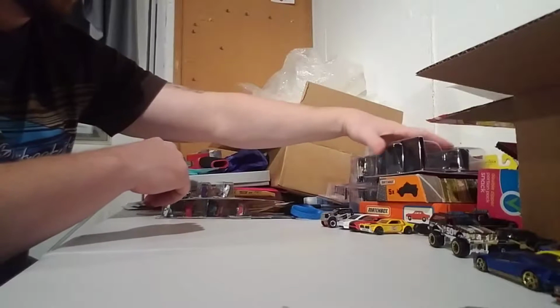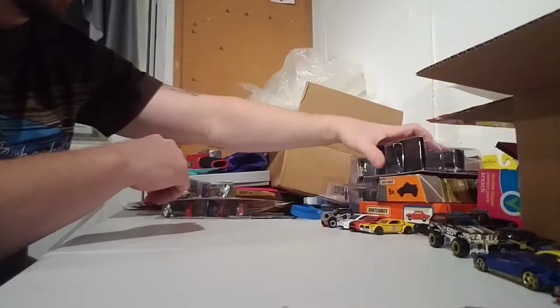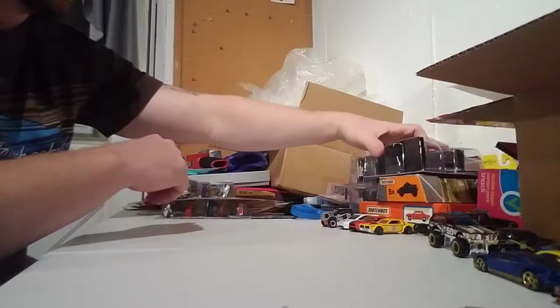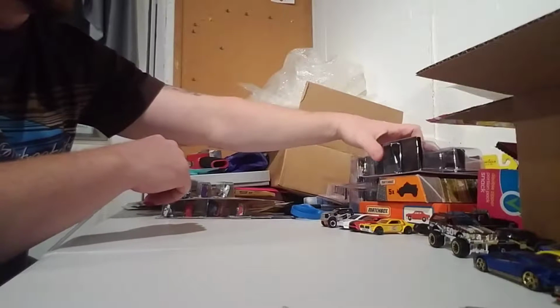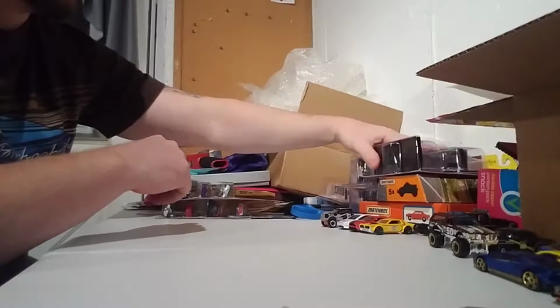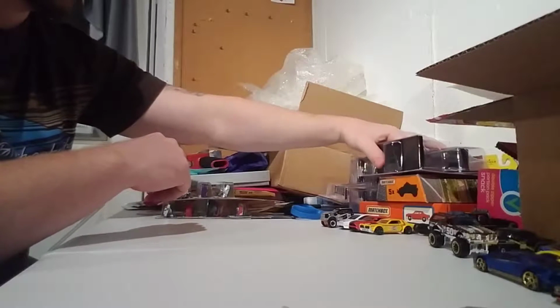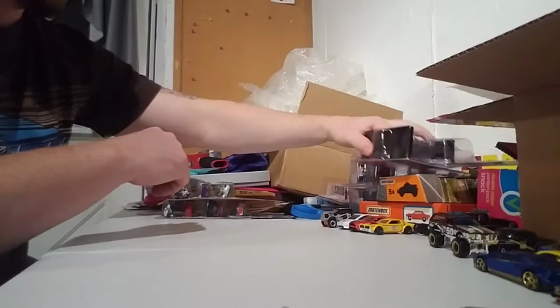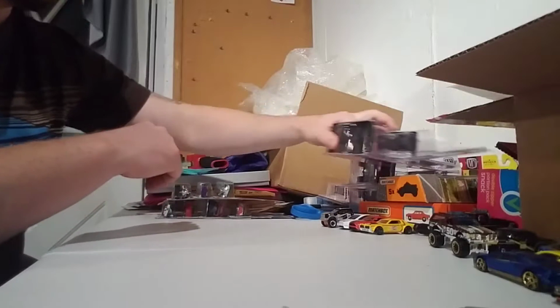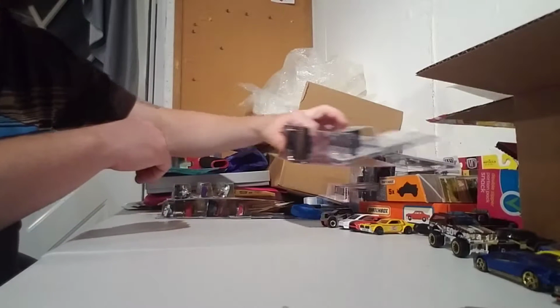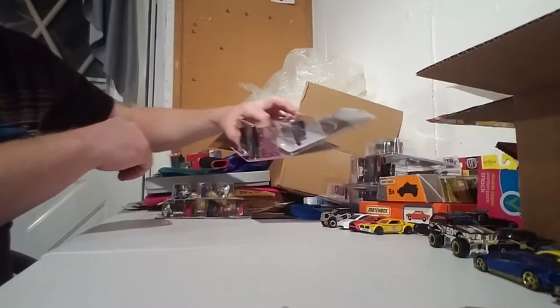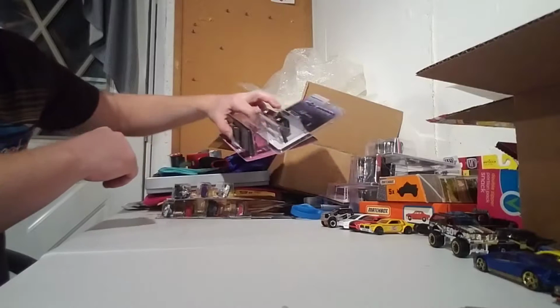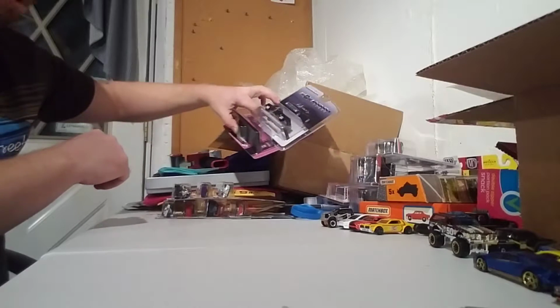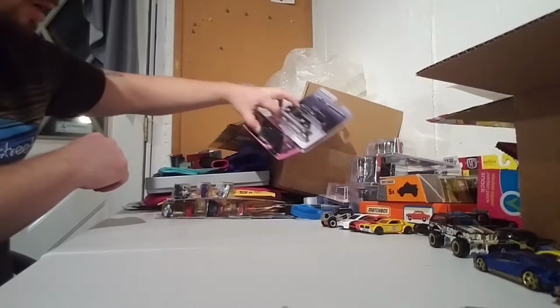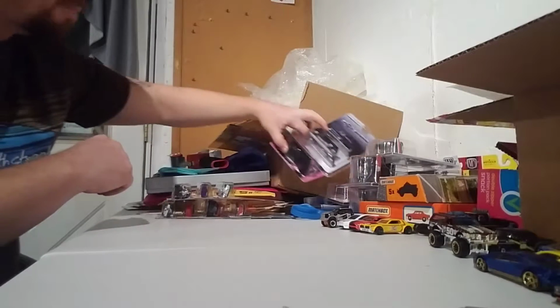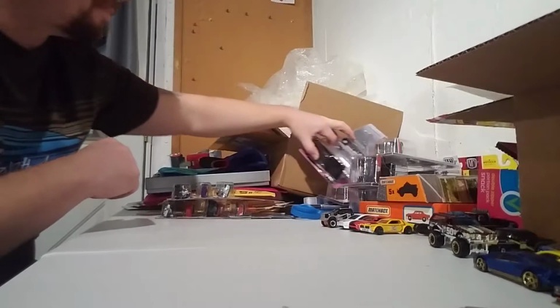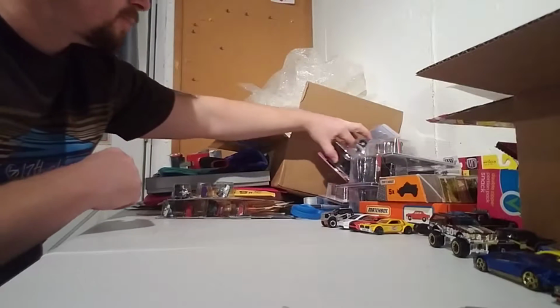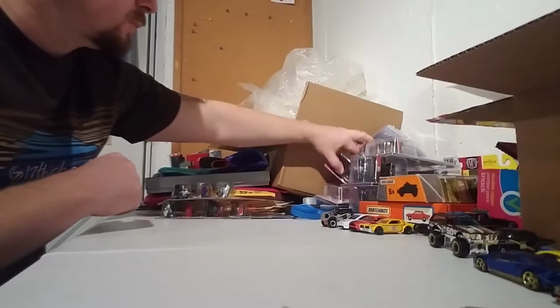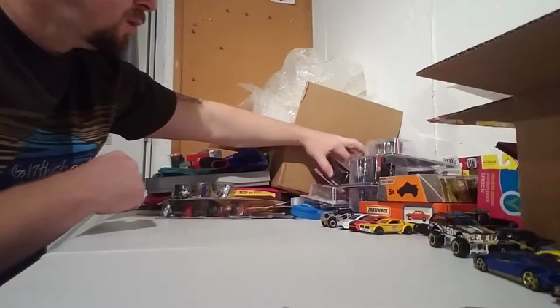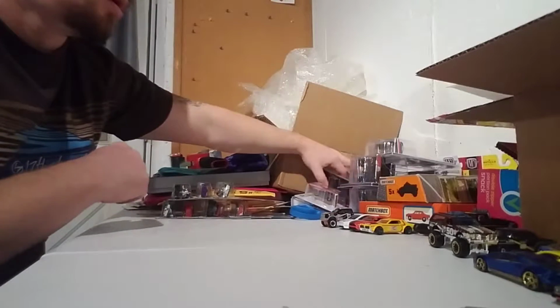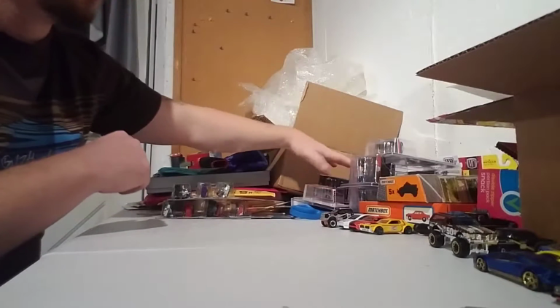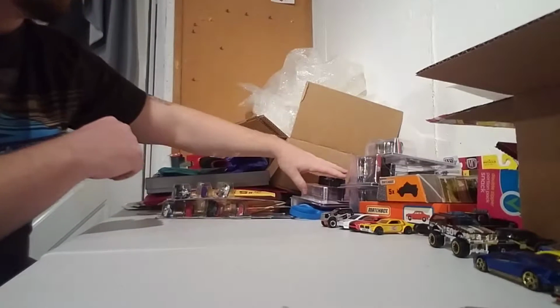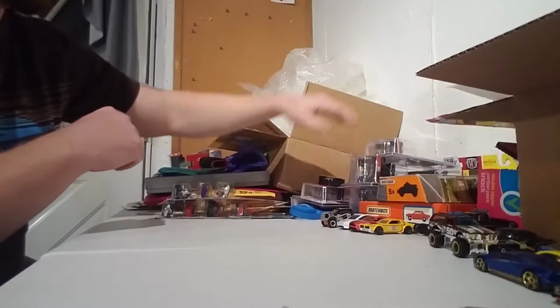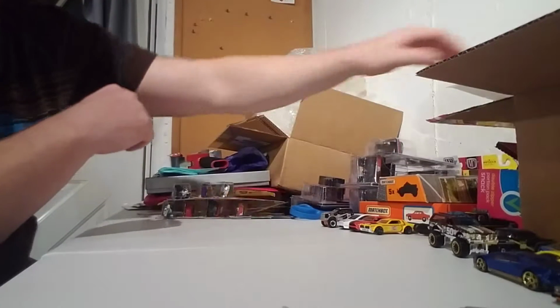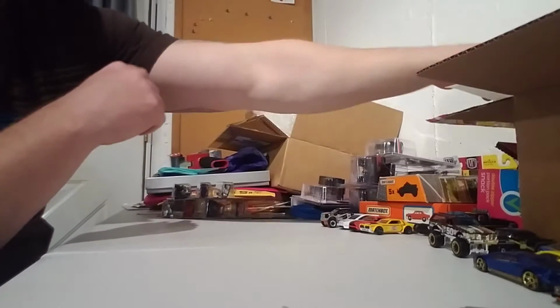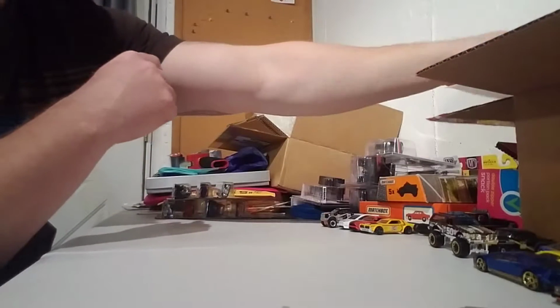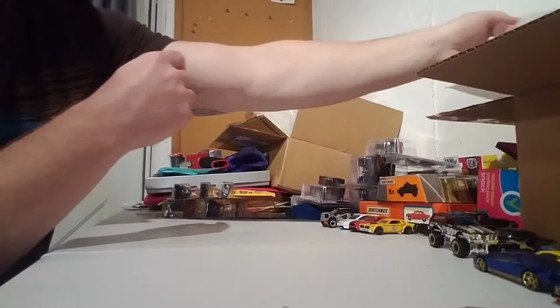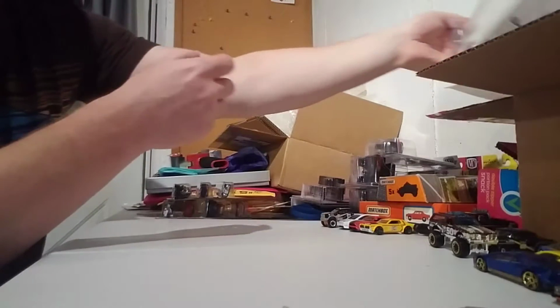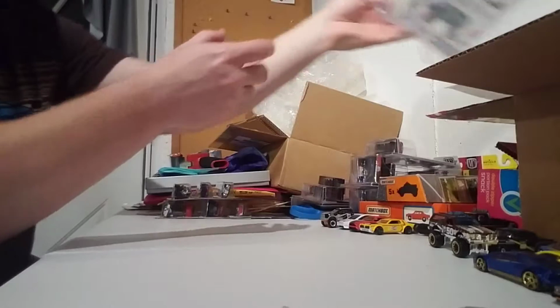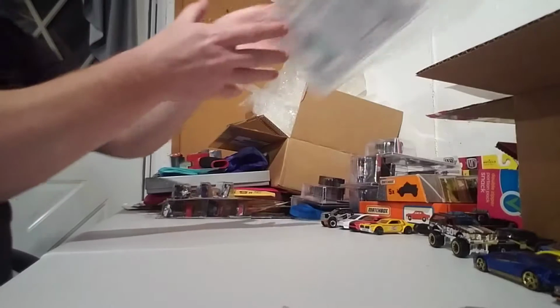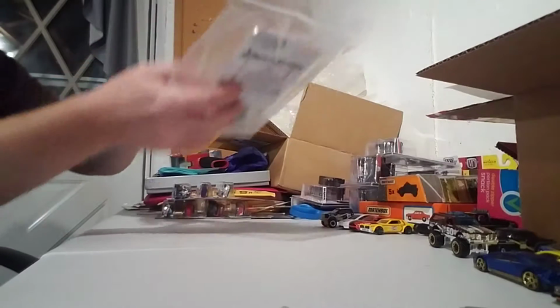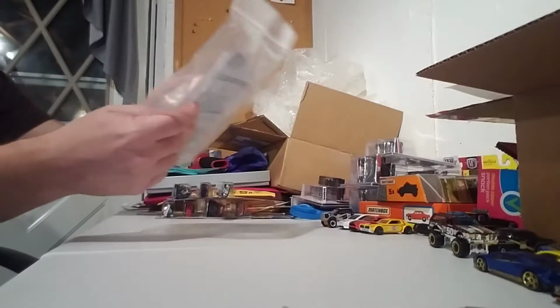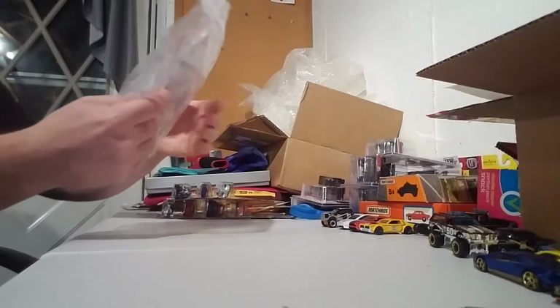I'd like to get a couple of these boxes out of the way, but since this came in the mail today, I think we should crack this open first.